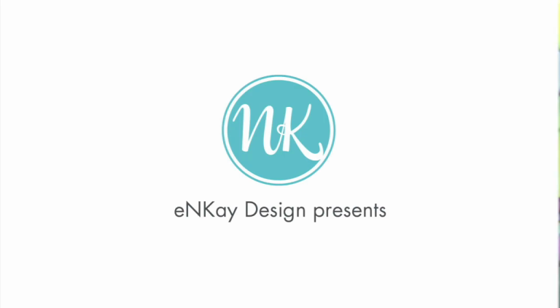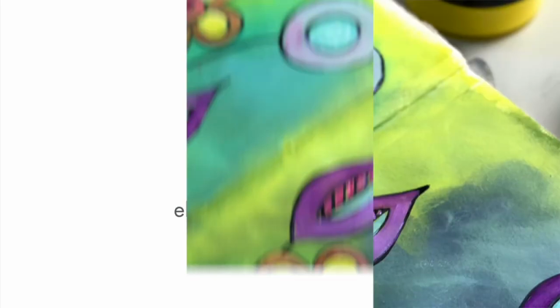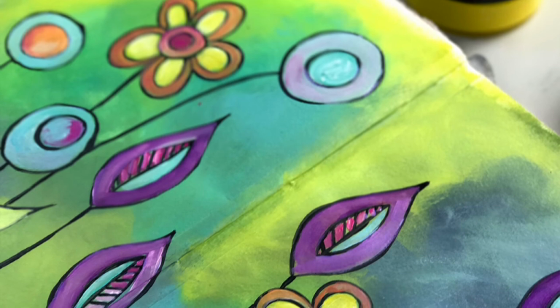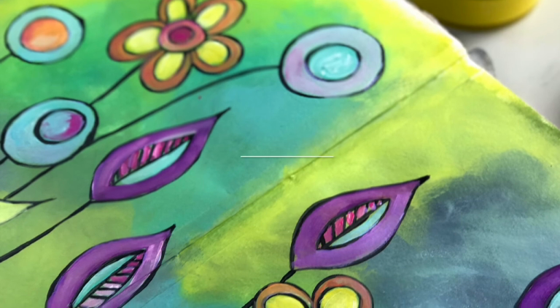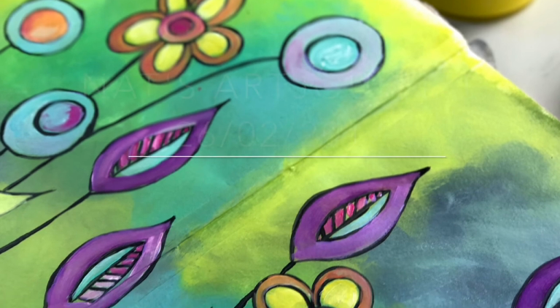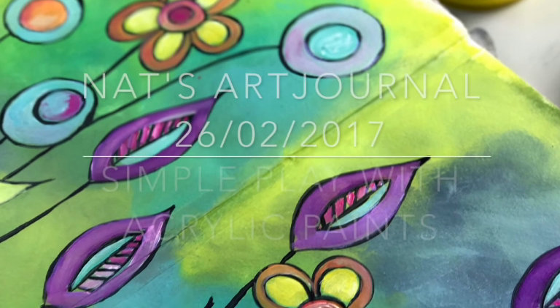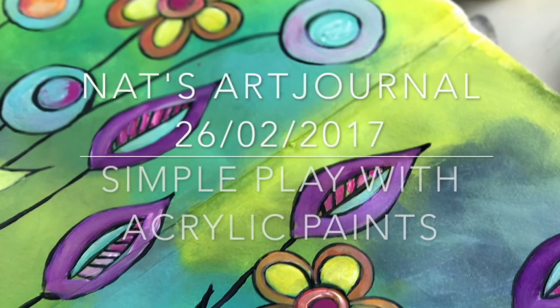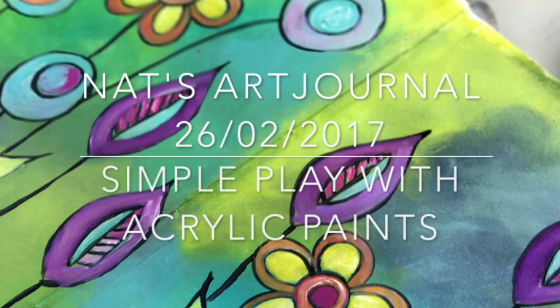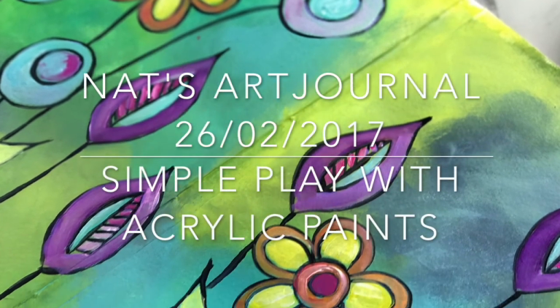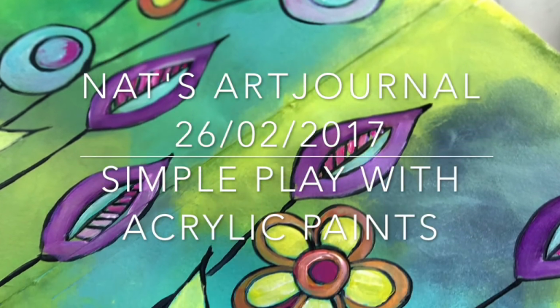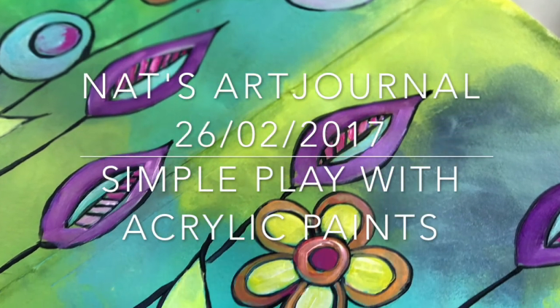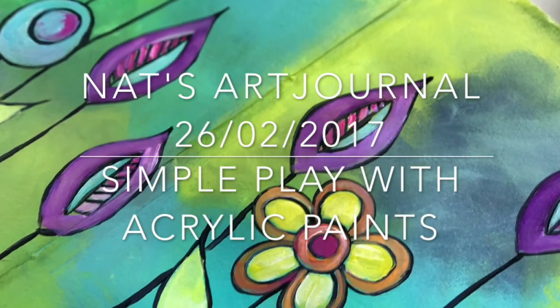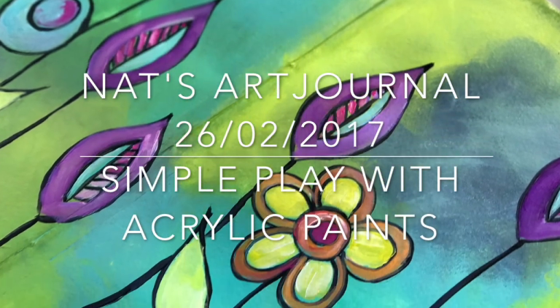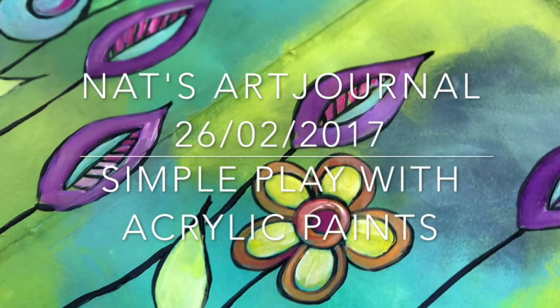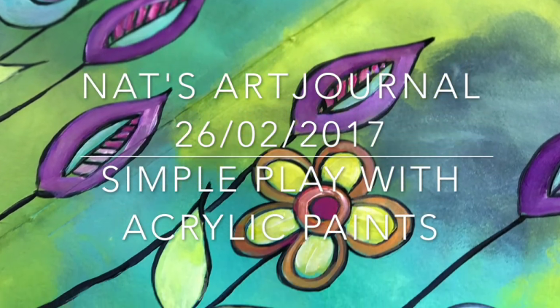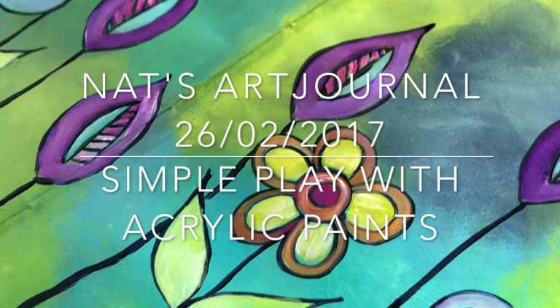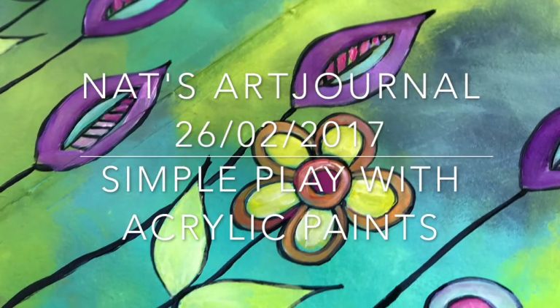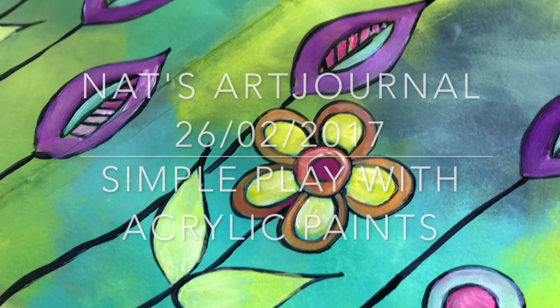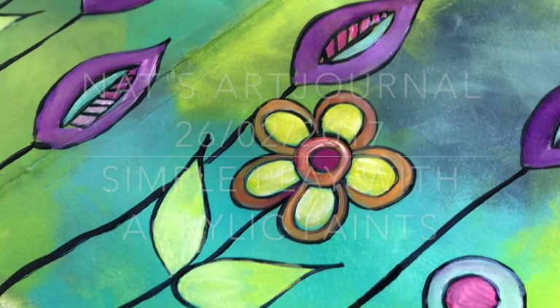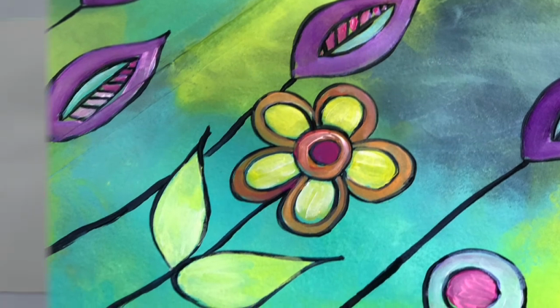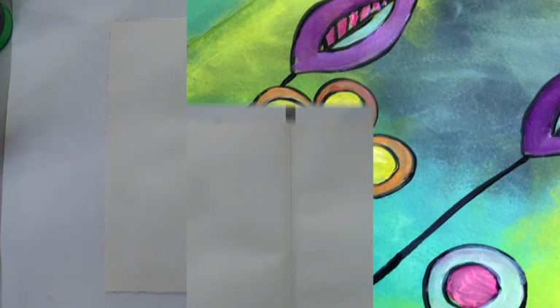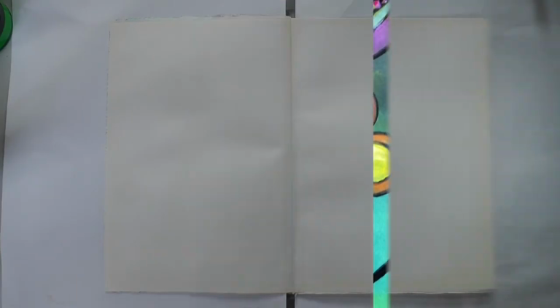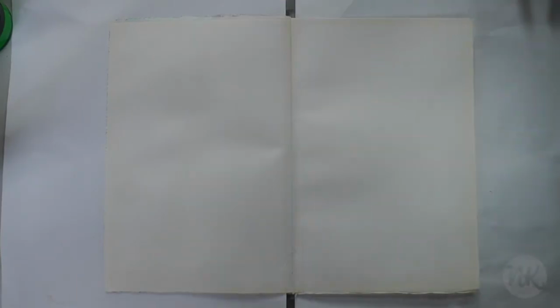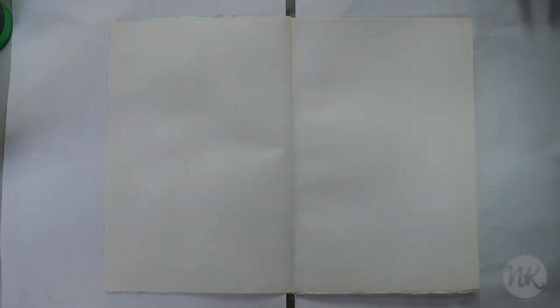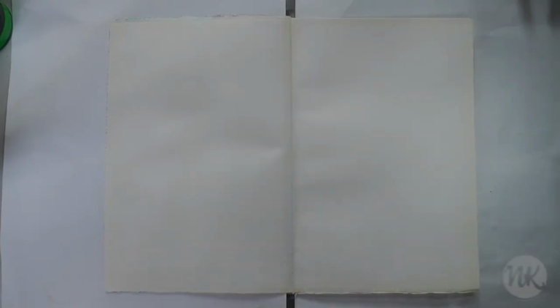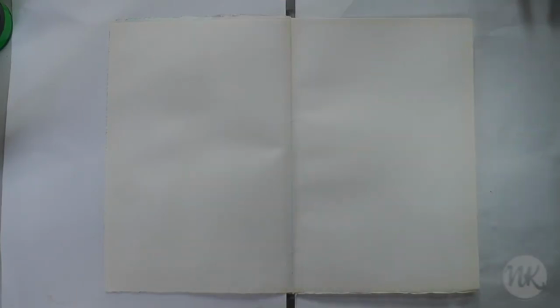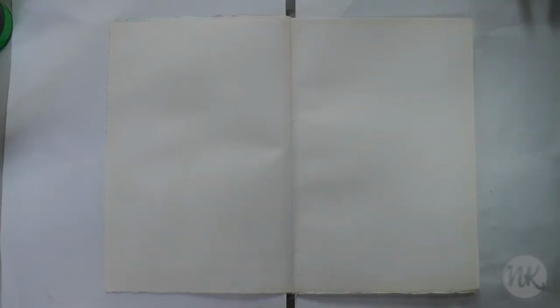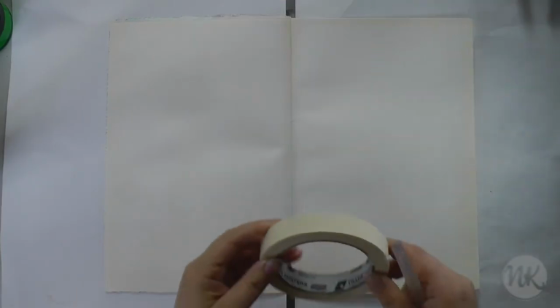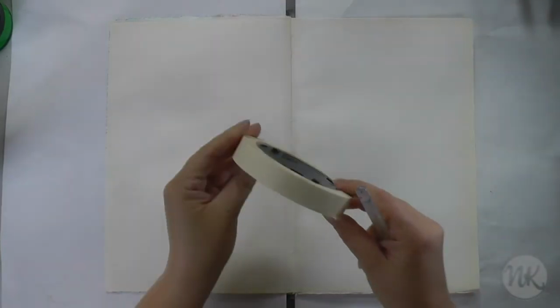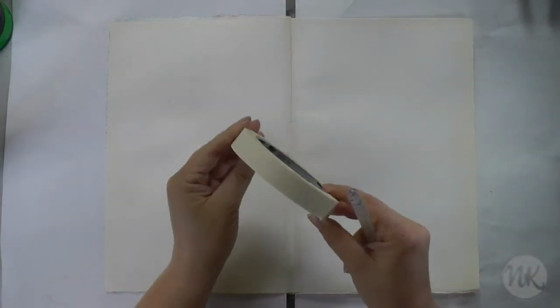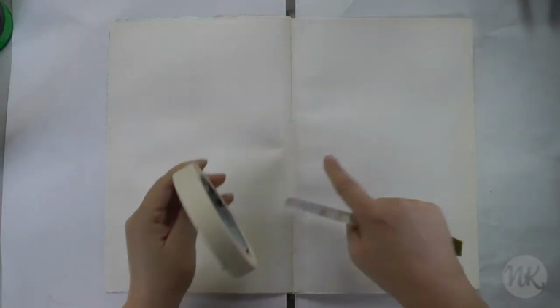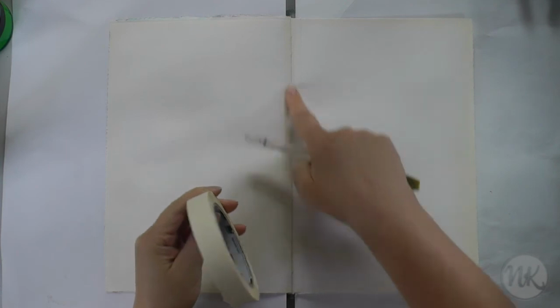Hello Art Journals, this is Natalie from NK Design. In today's video I want to show you how simple it is to make a nice background with acrylic paints.